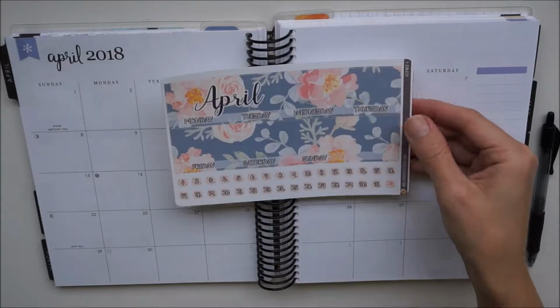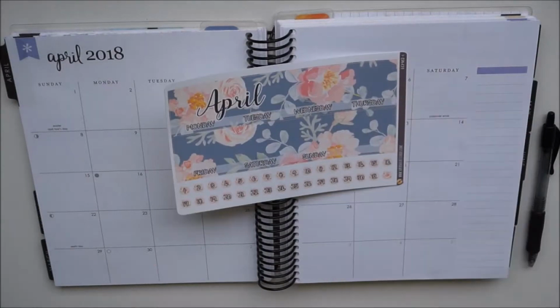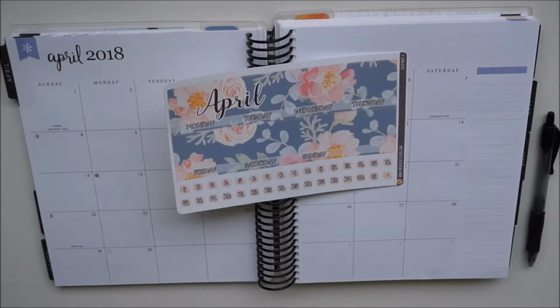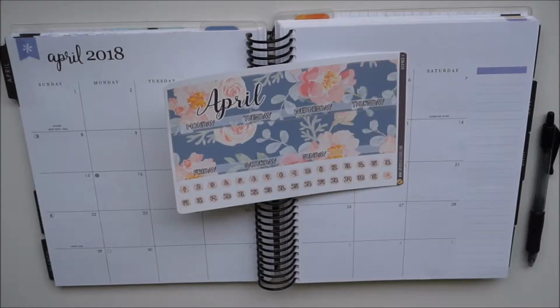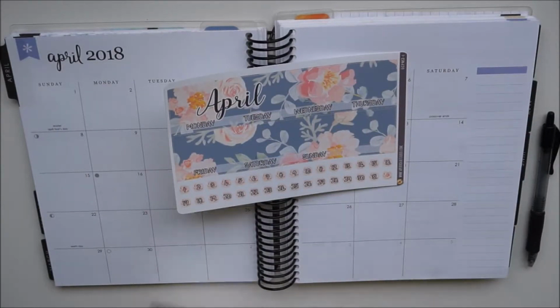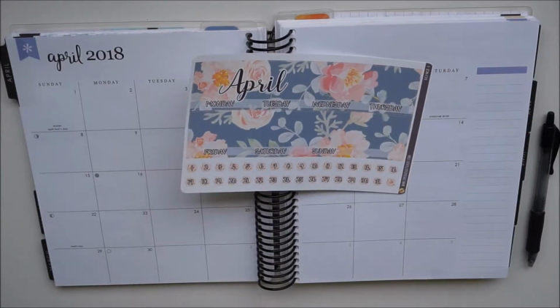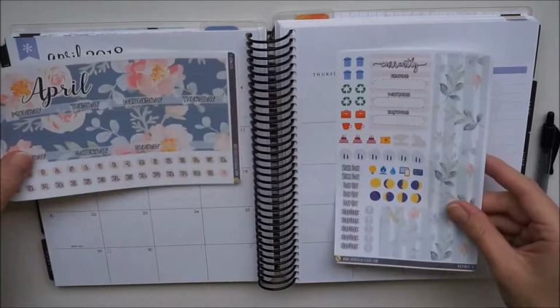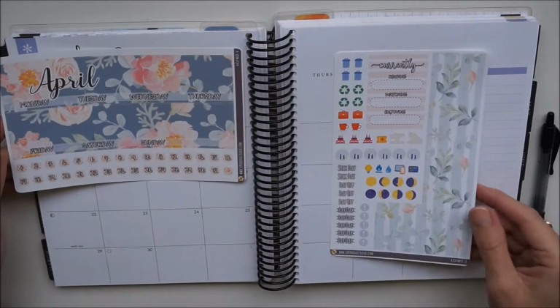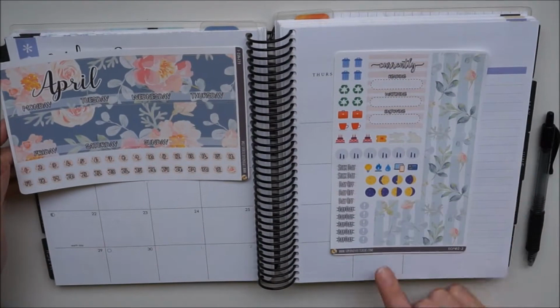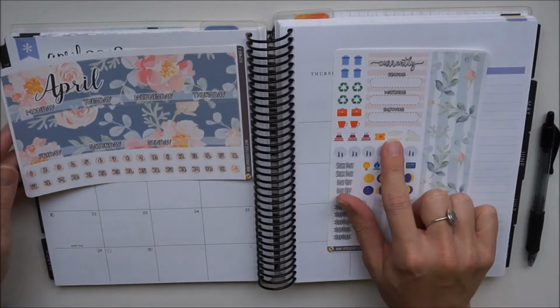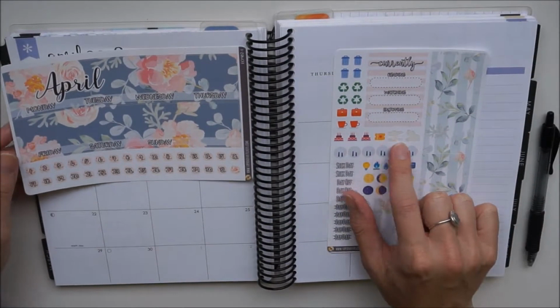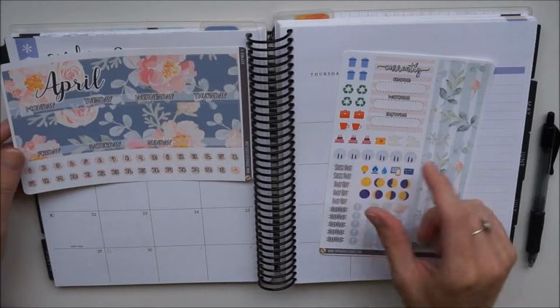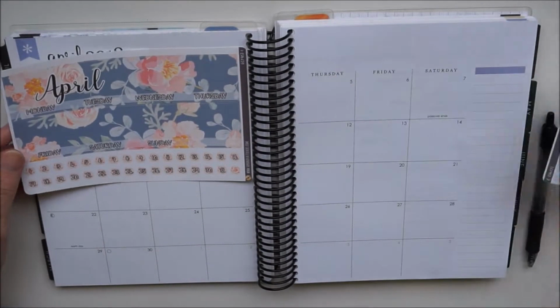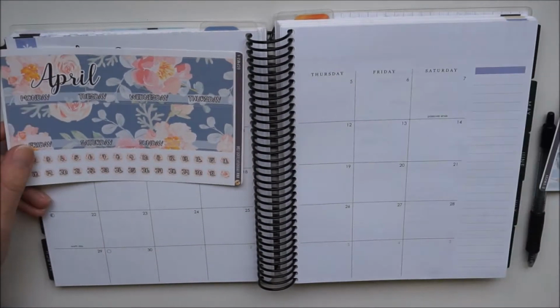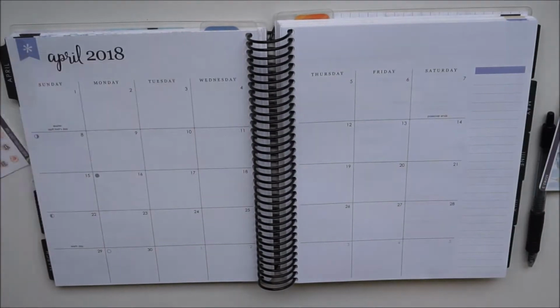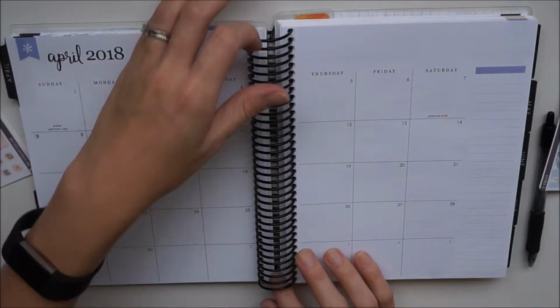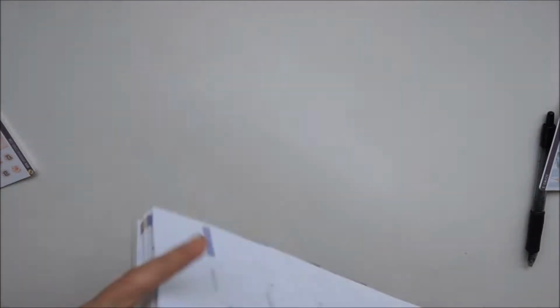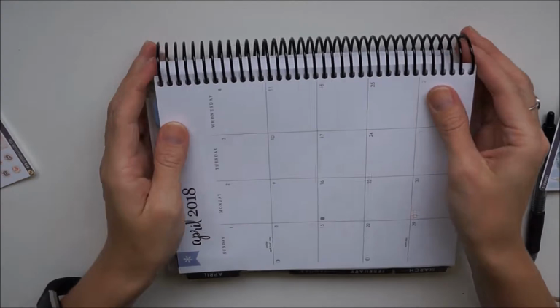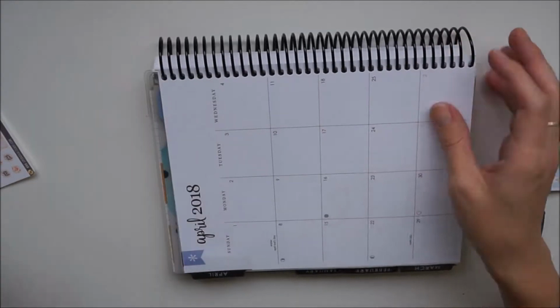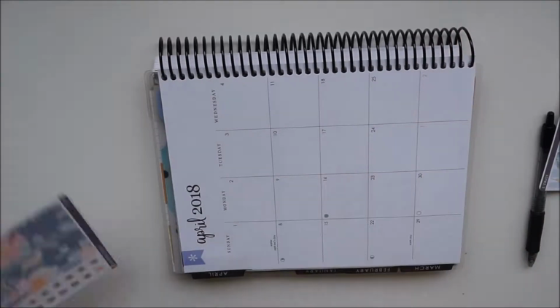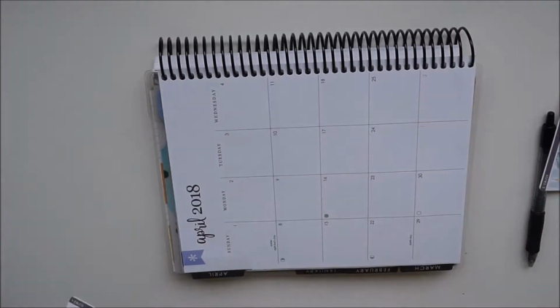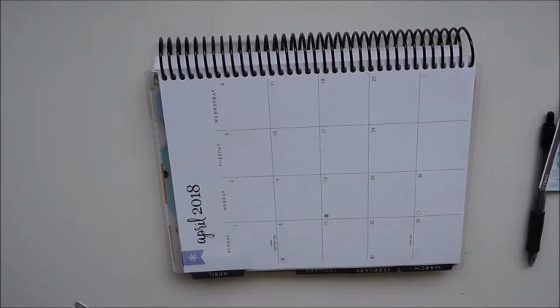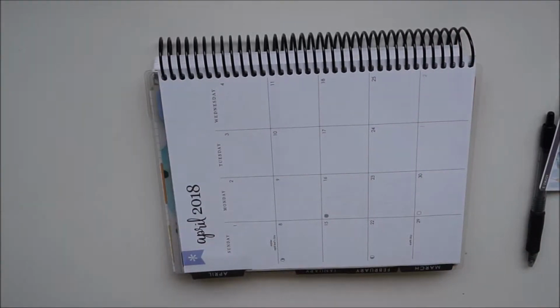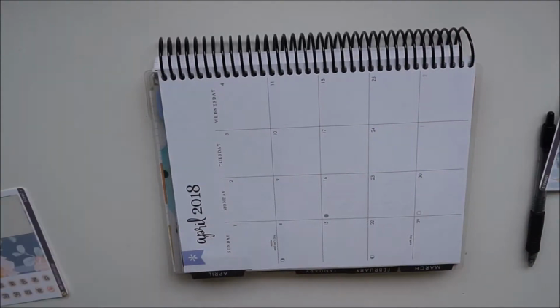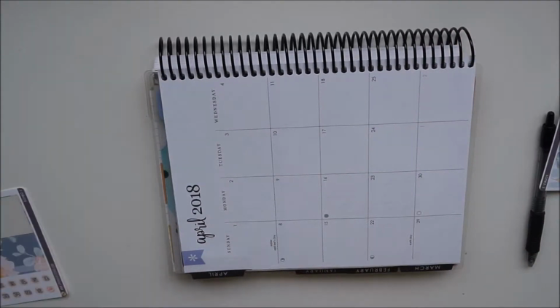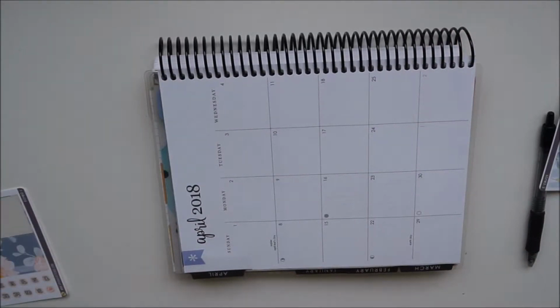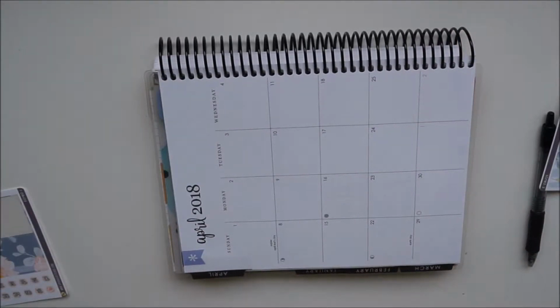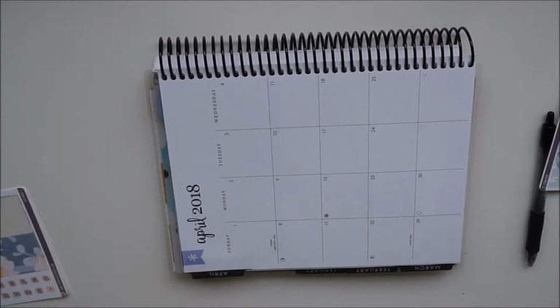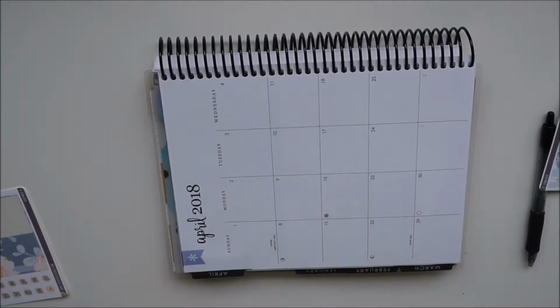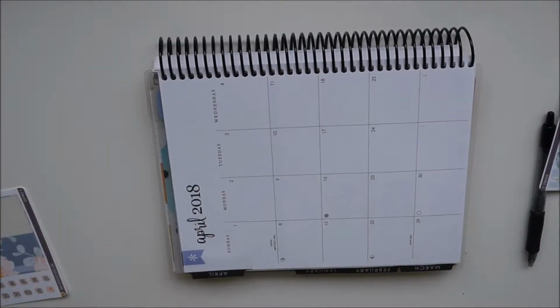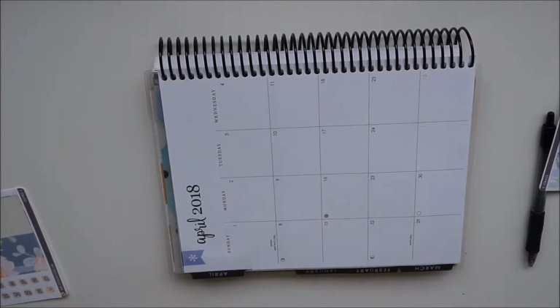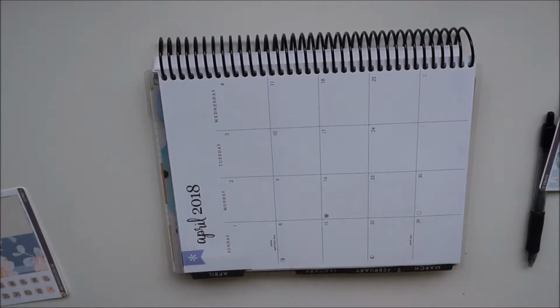Hey guys, it's Danielle, welcome back to my channel. In today's video I'm going to be using this April kit from Supernova Stickers for my April monthly spread.